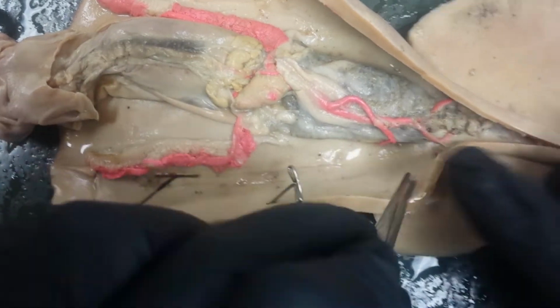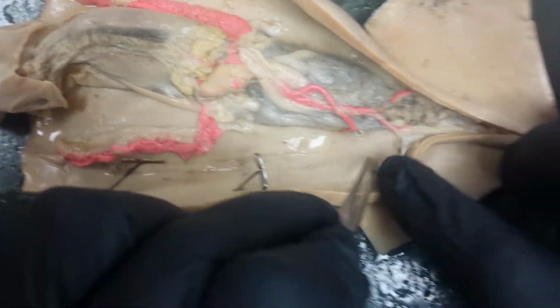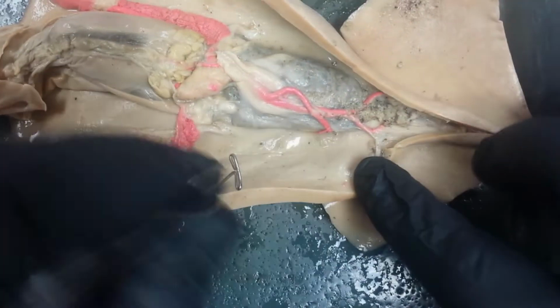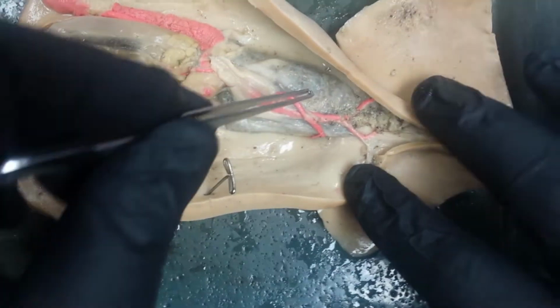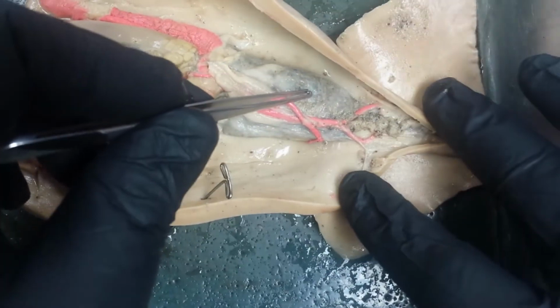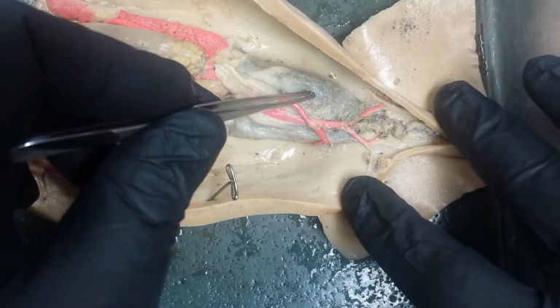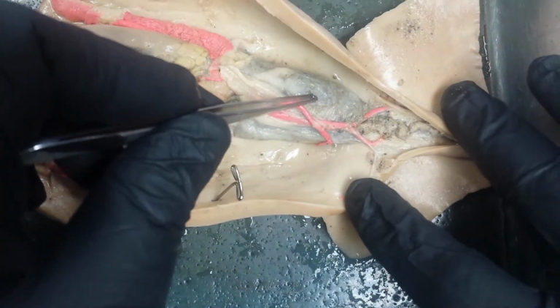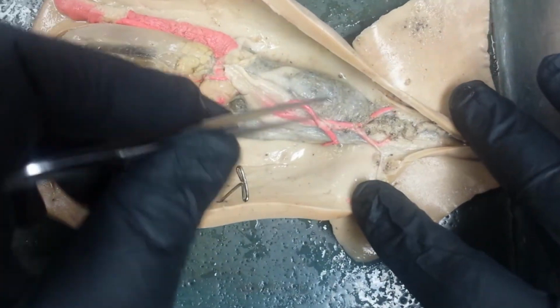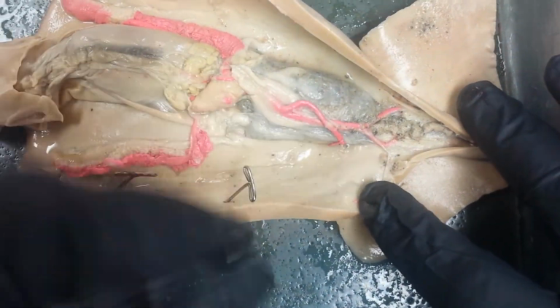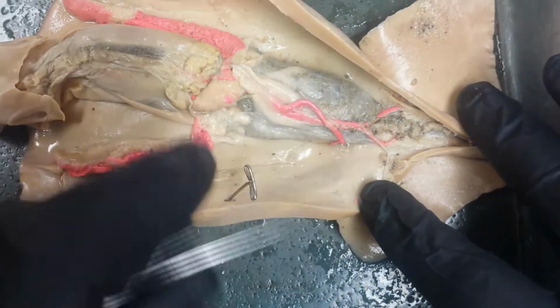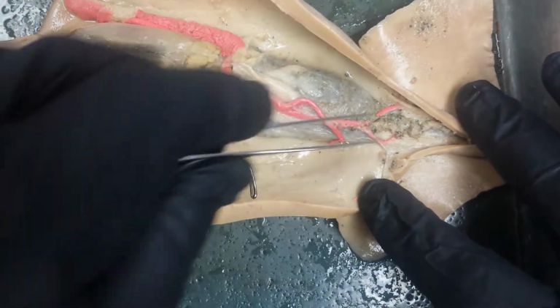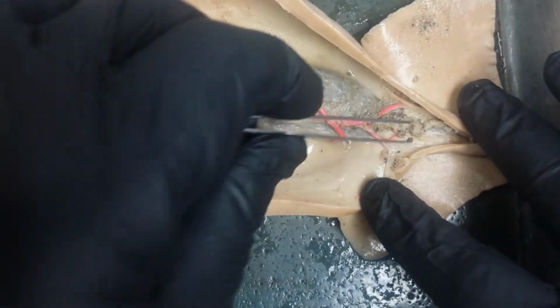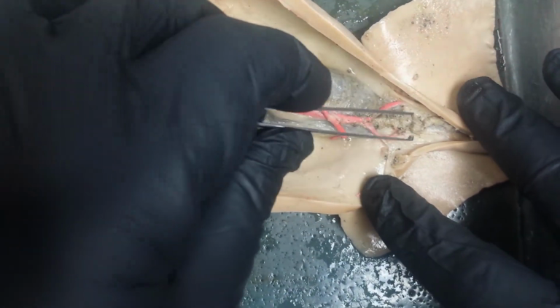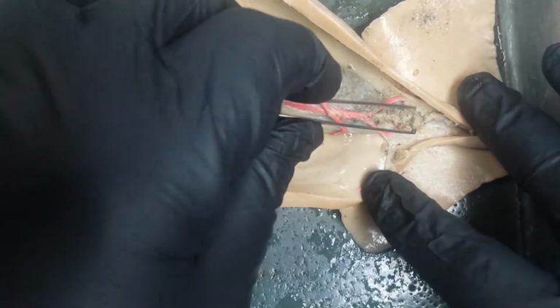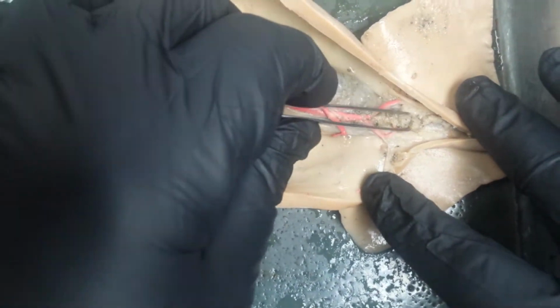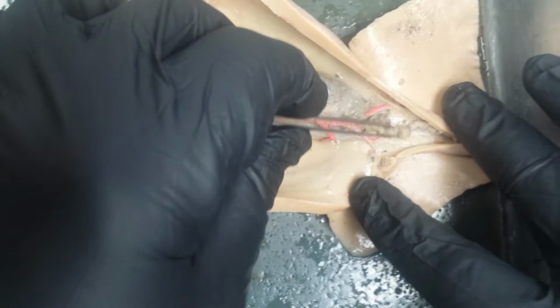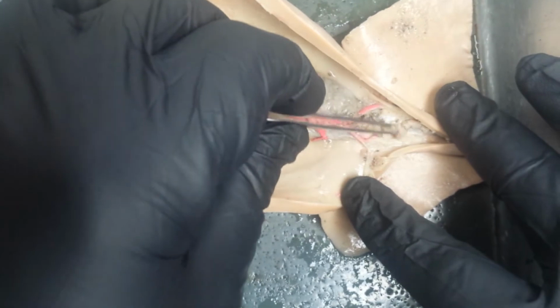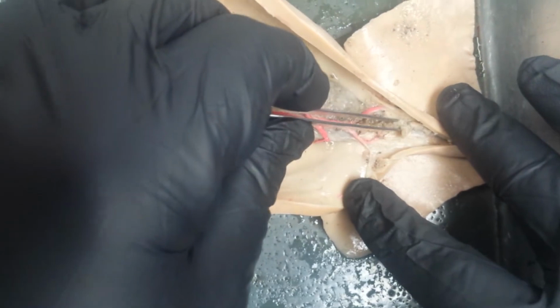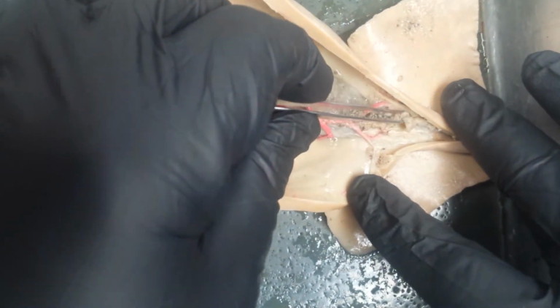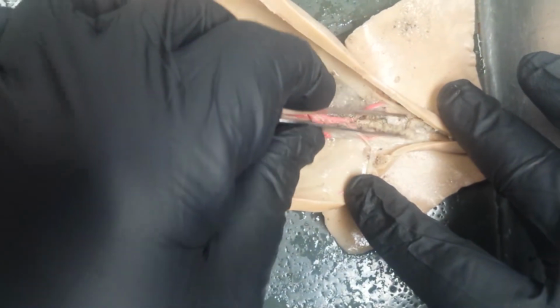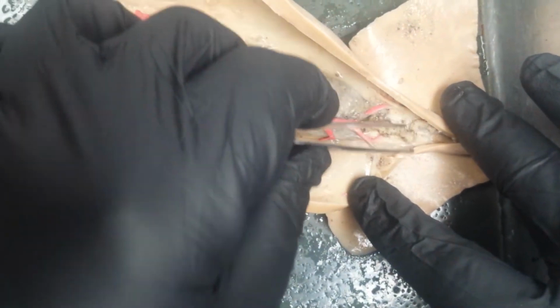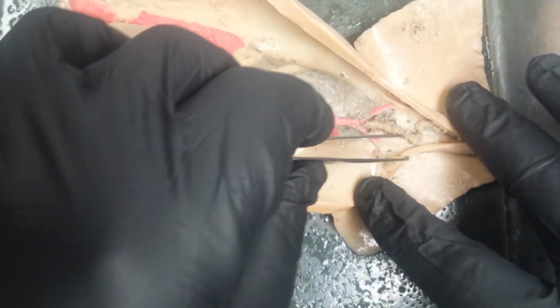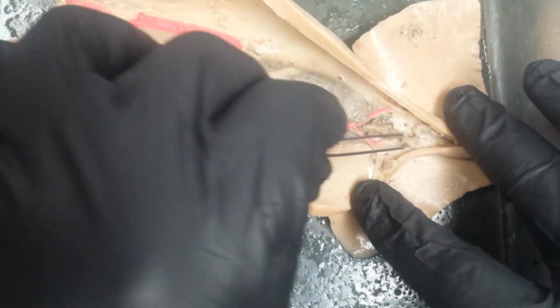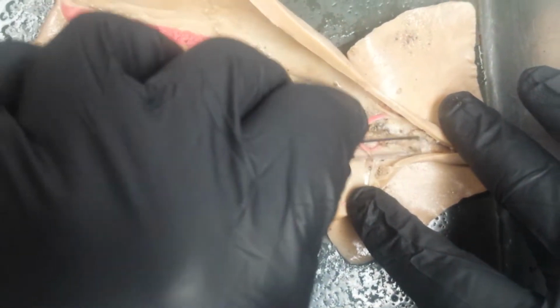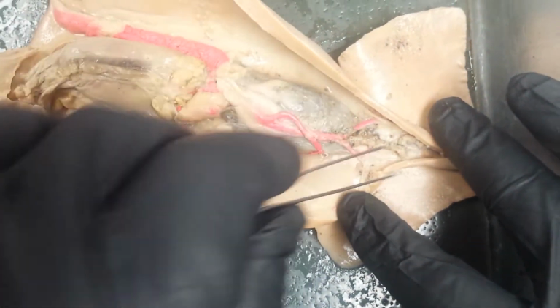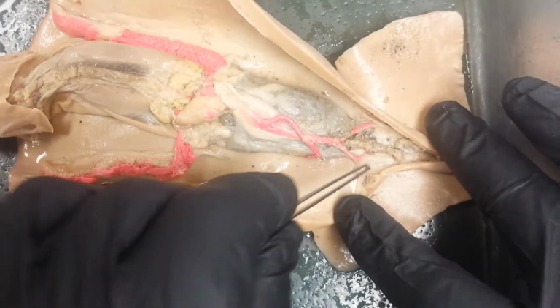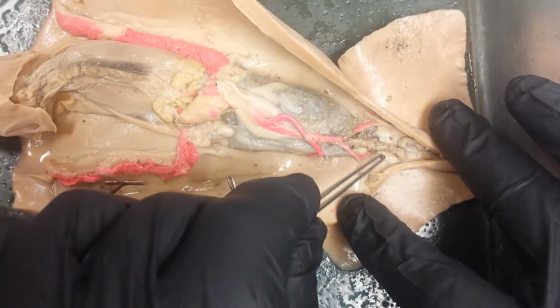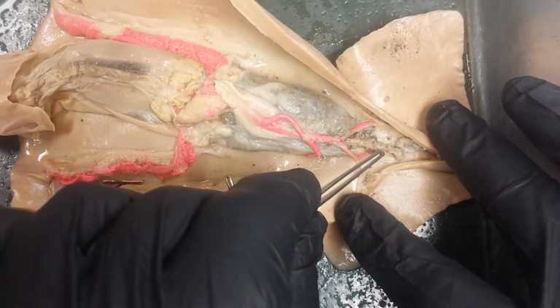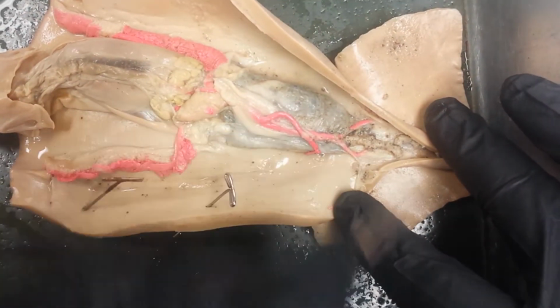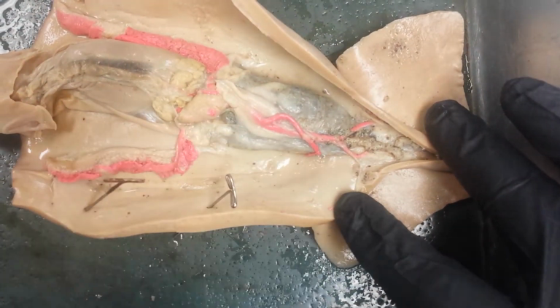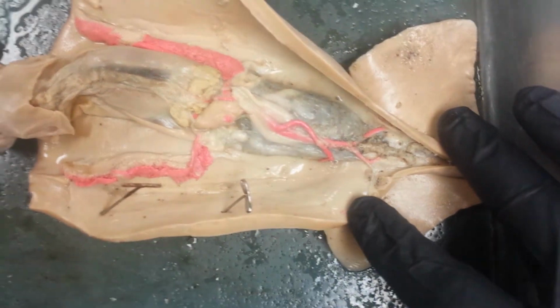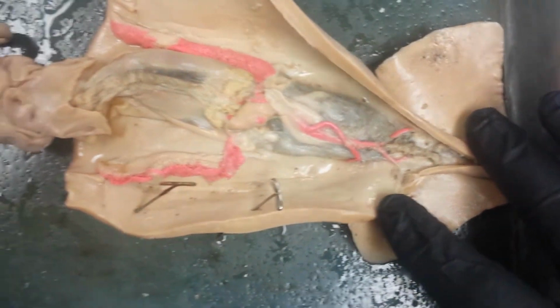This big pouch of chewed food is called the cecum. This particular specimen was not a mature squid, so our gonads are not very well developed. They're found right there.